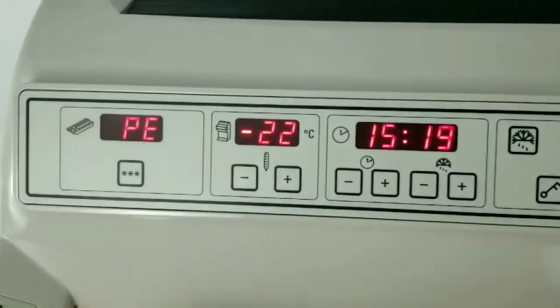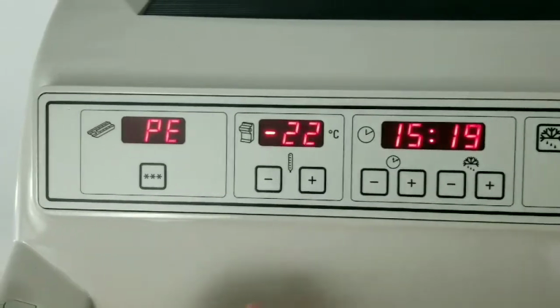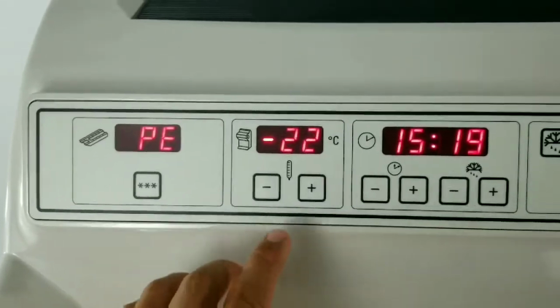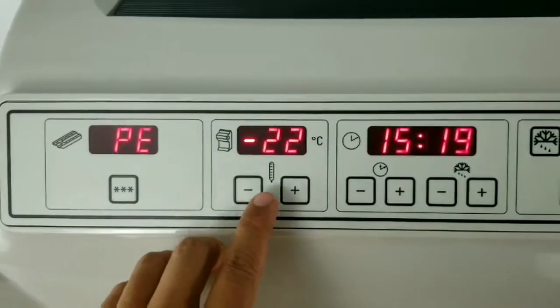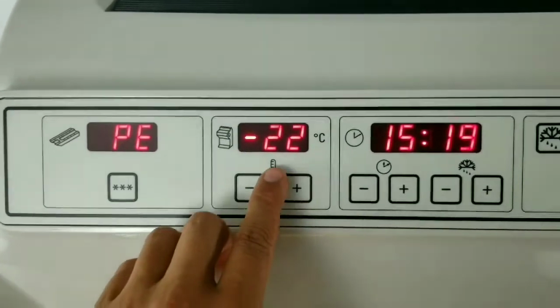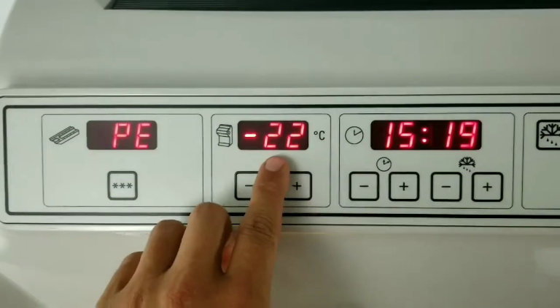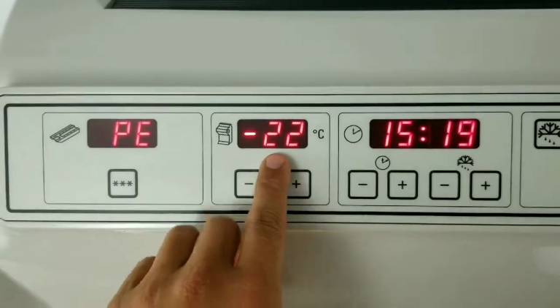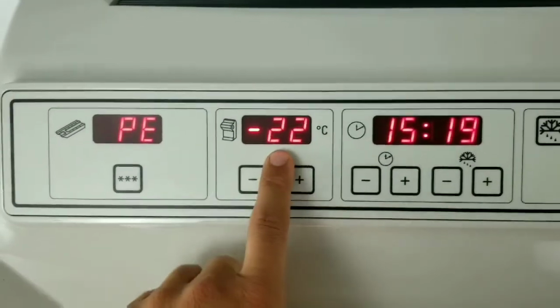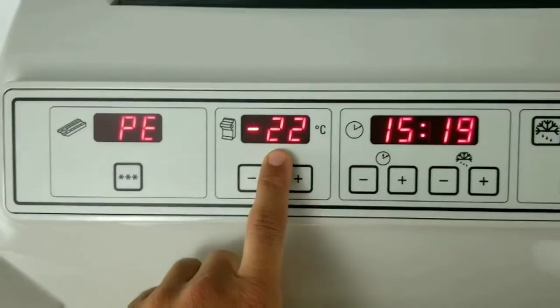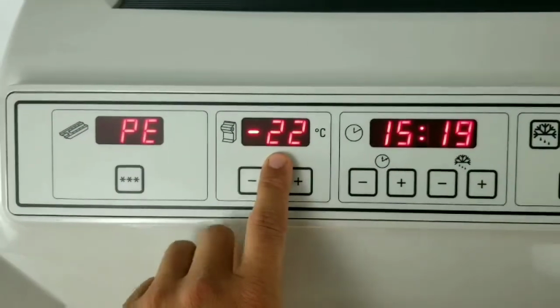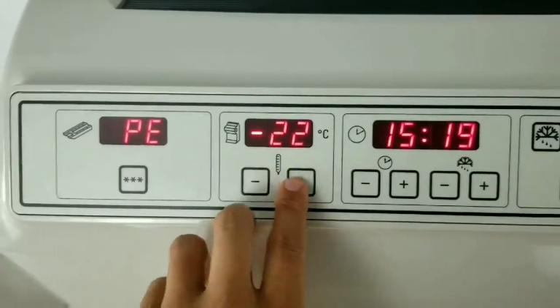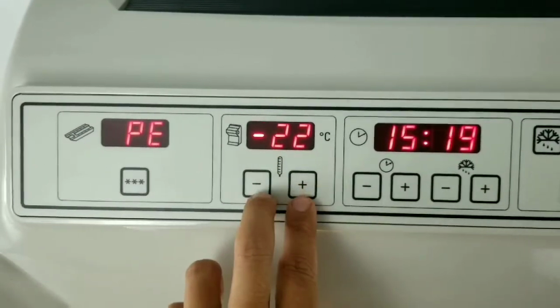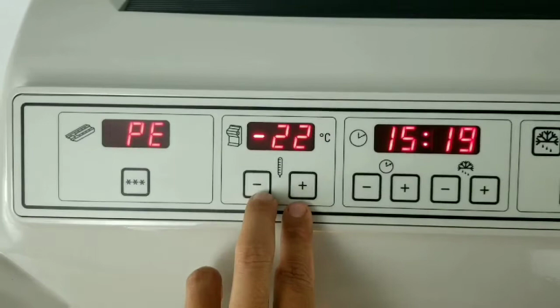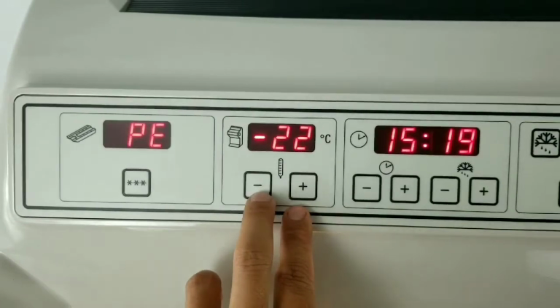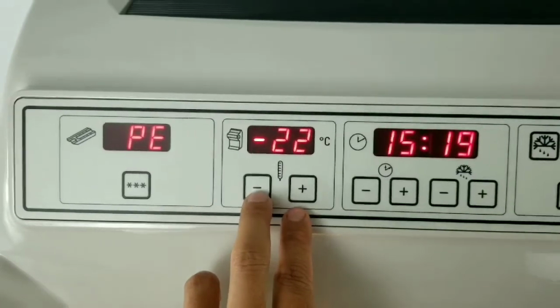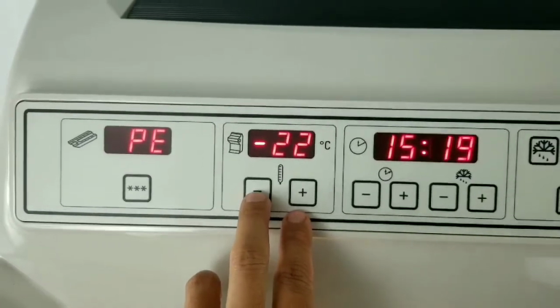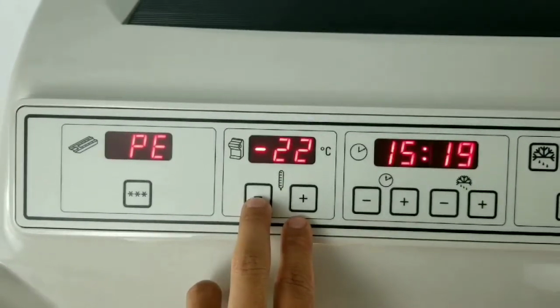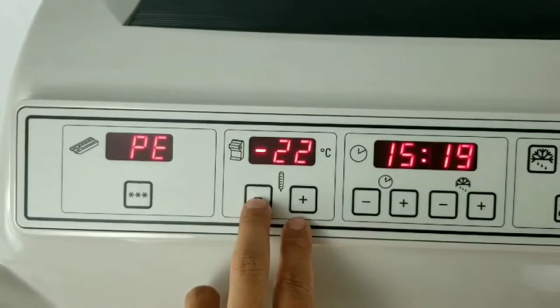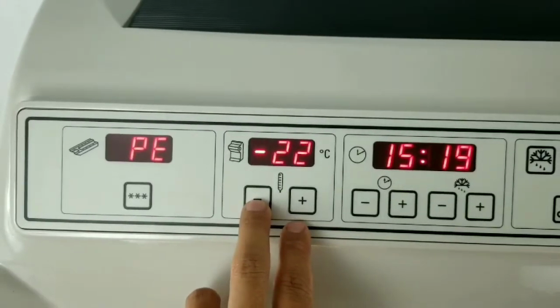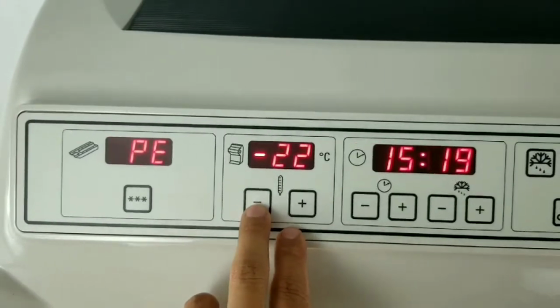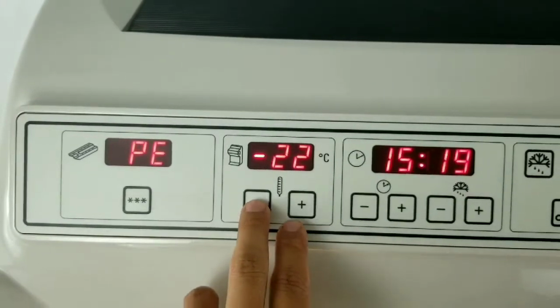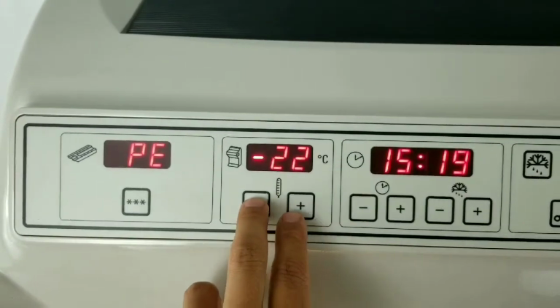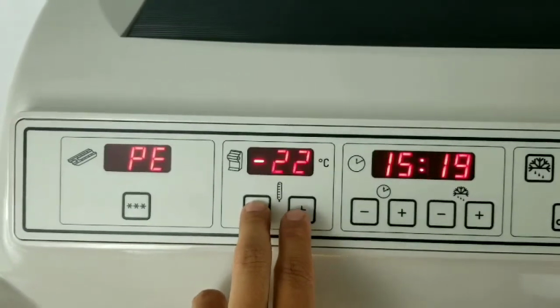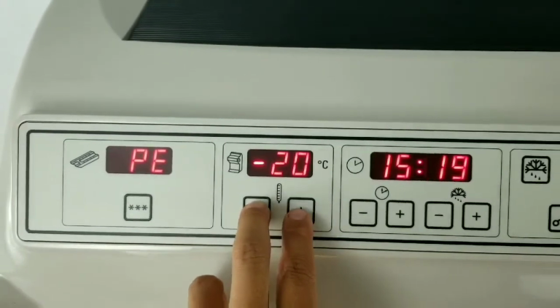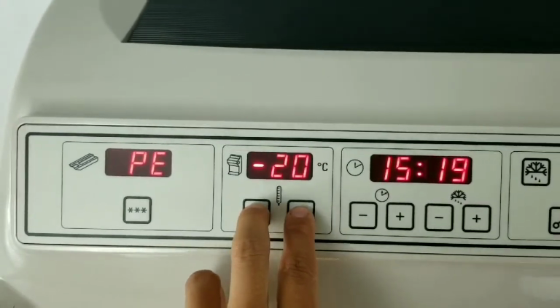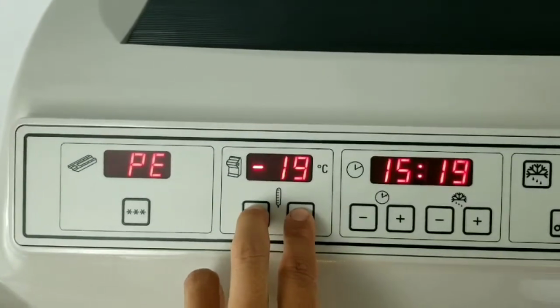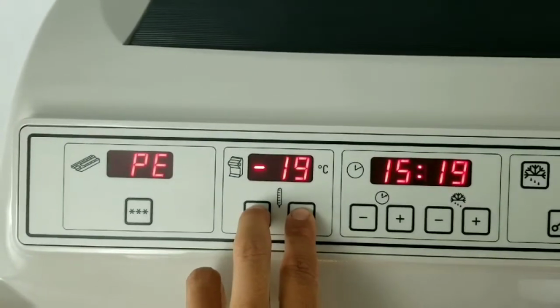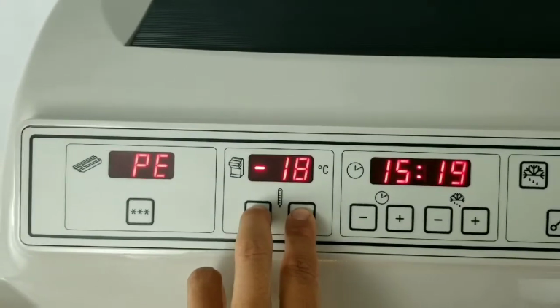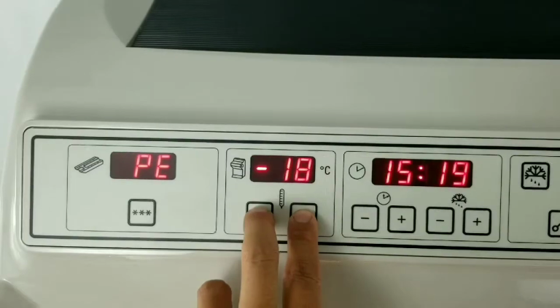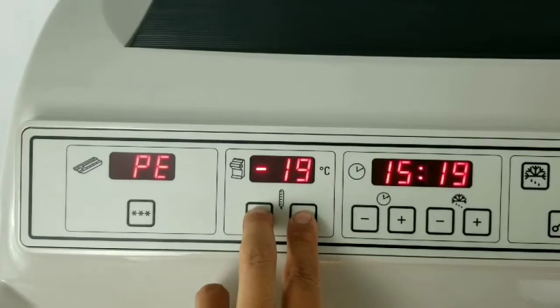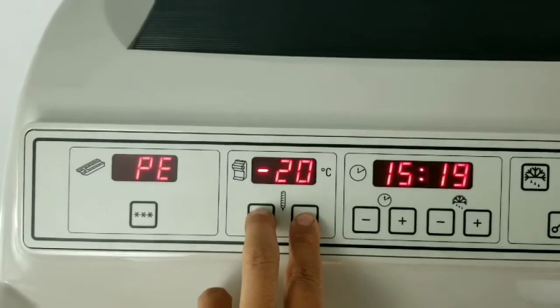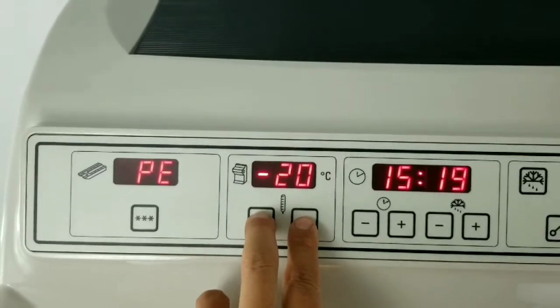The next is the cryo chamber temperature. This is the actual temperature, and if you want to adjust that, all you have to do is press the negative or the positive and set it to where you want it.